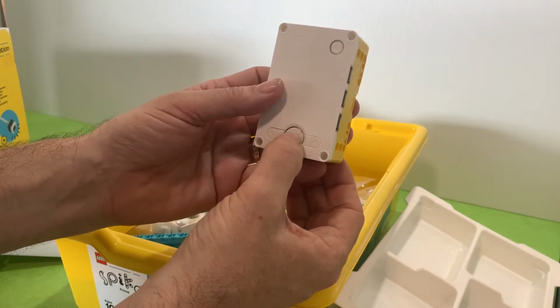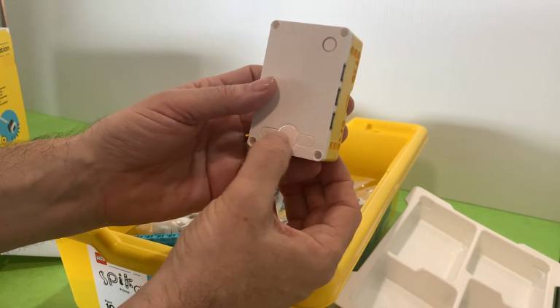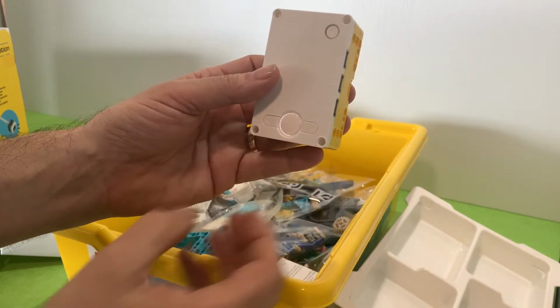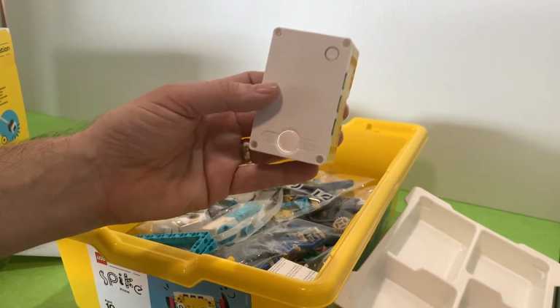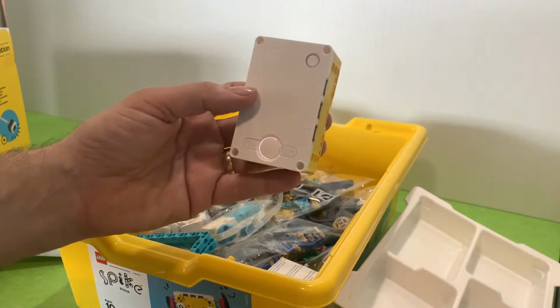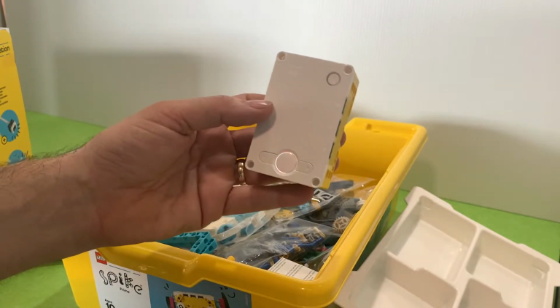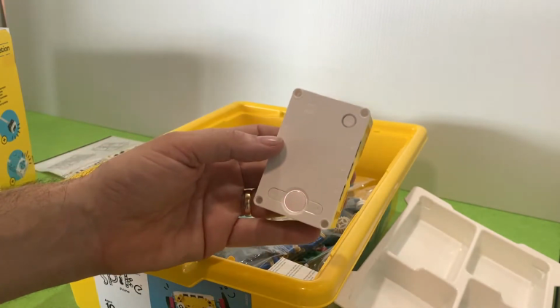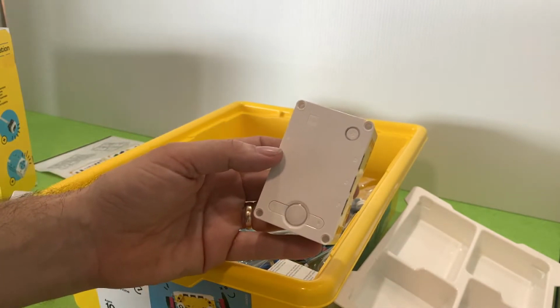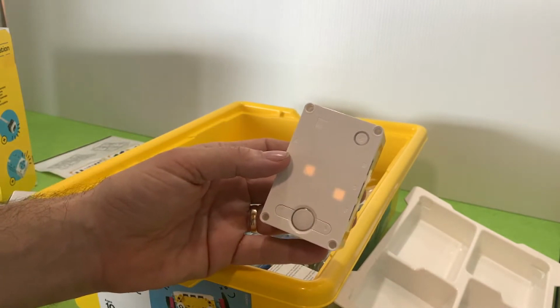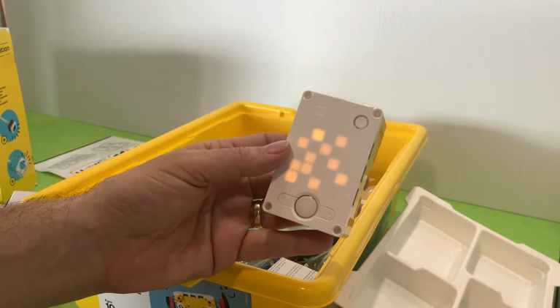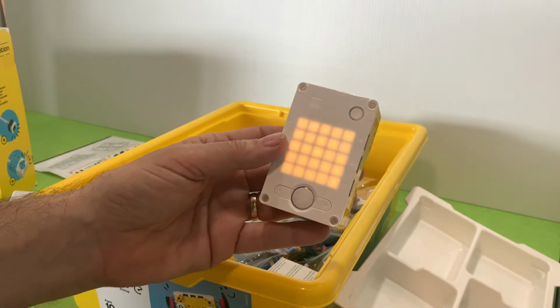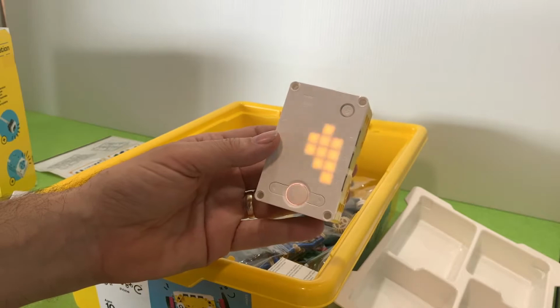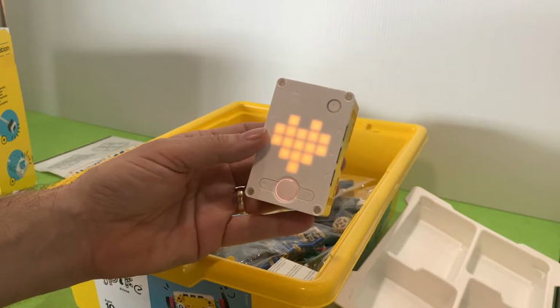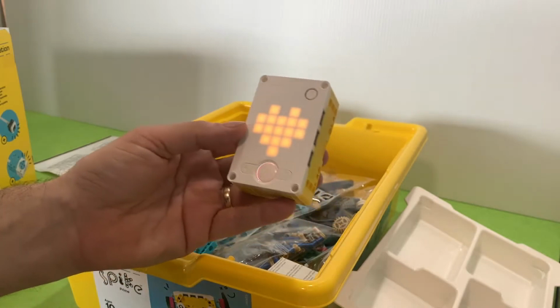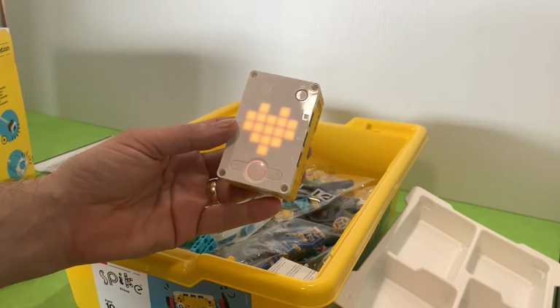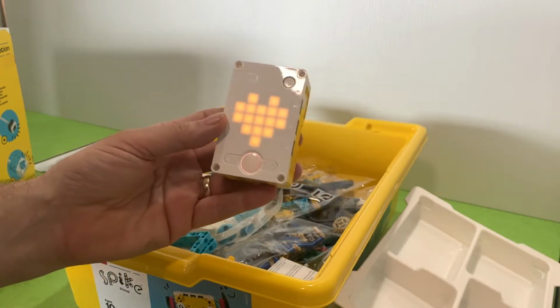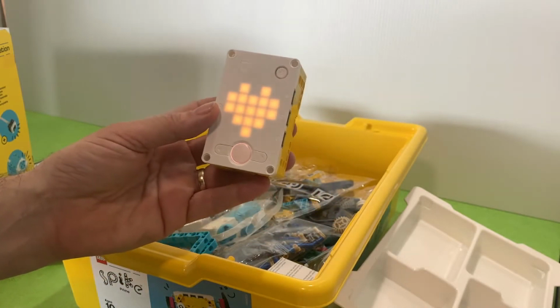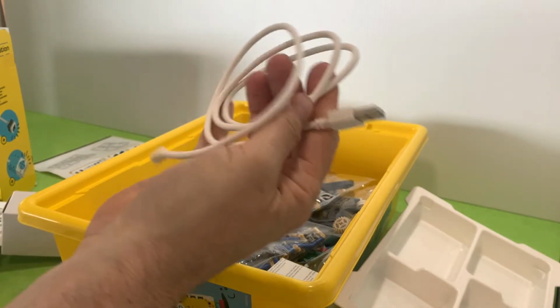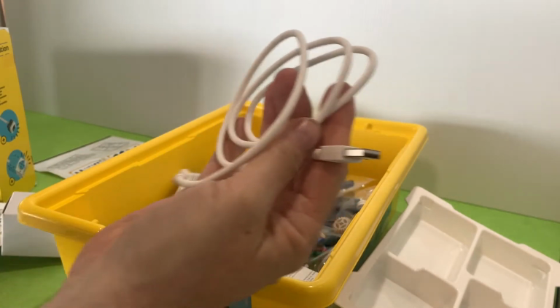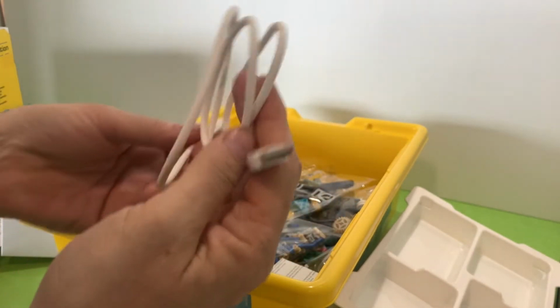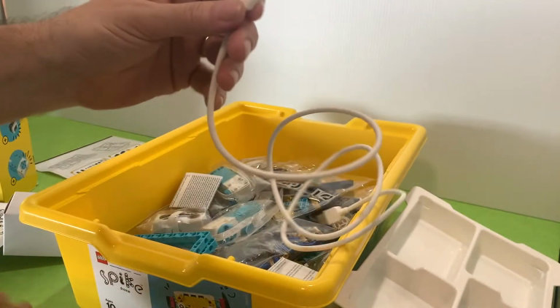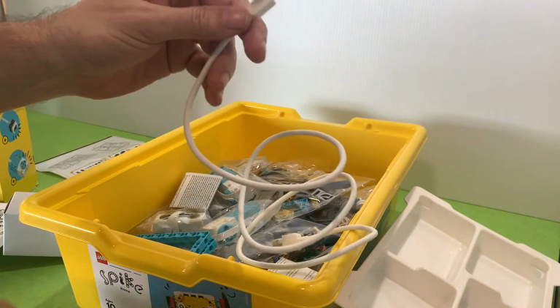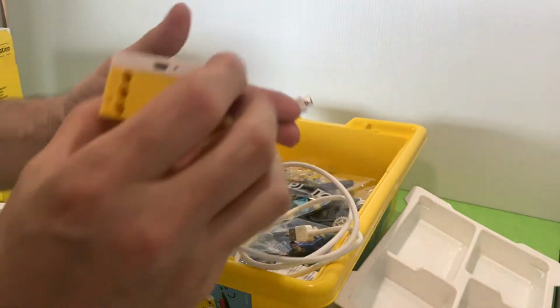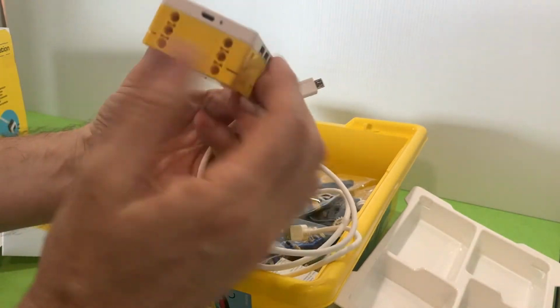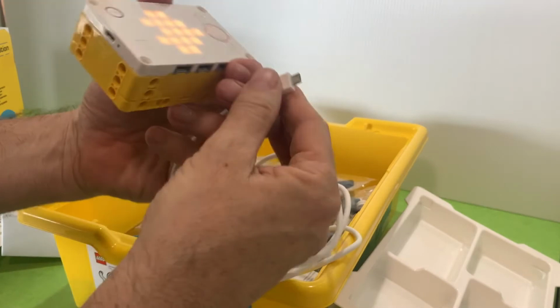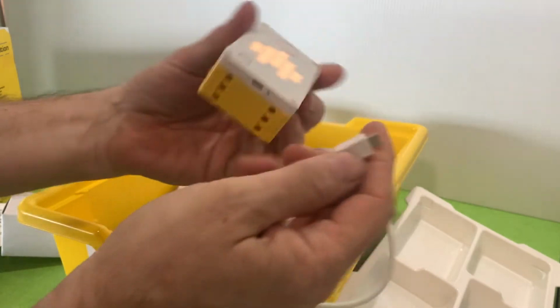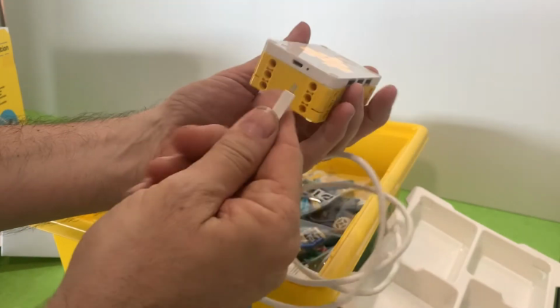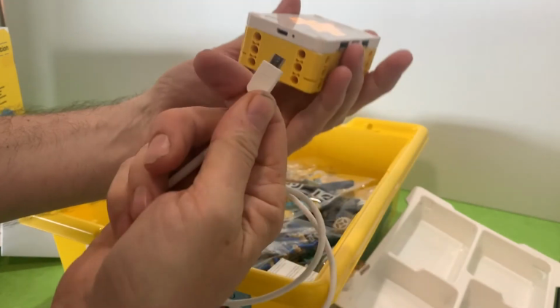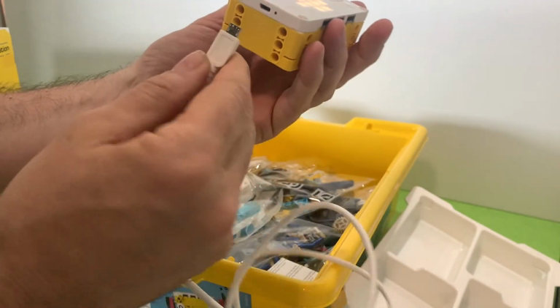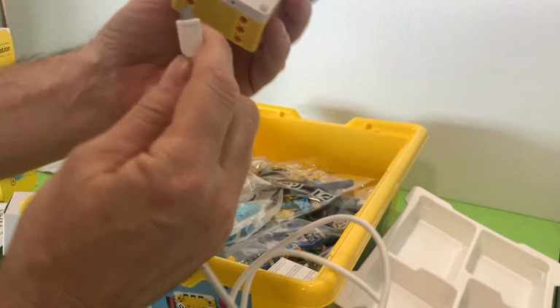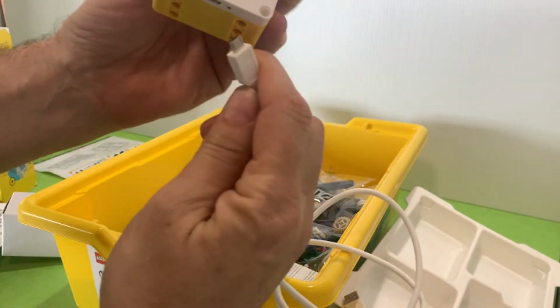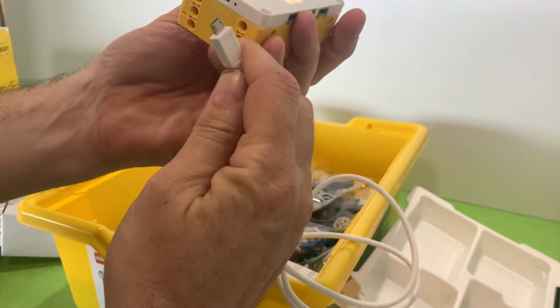You can turn it on by holding the big center button at the bottom in for just a second, and then it turns on. Plug in your micro USB cable into the USB port.